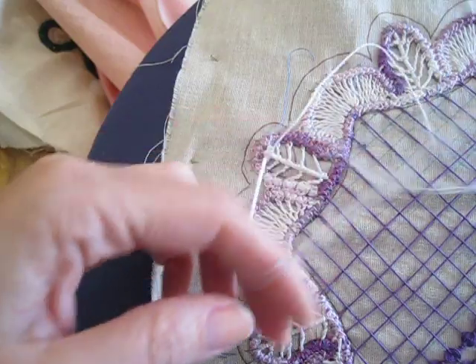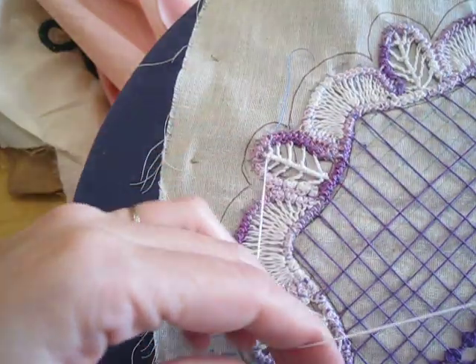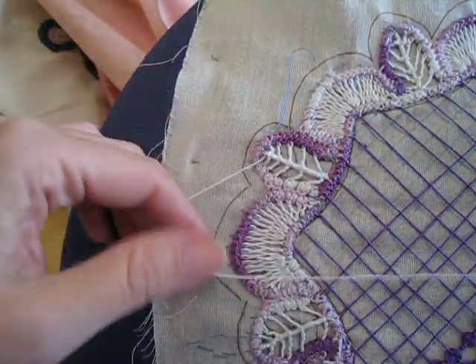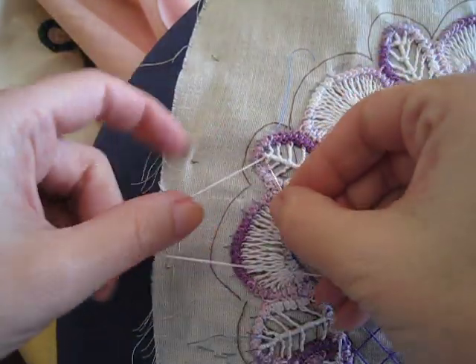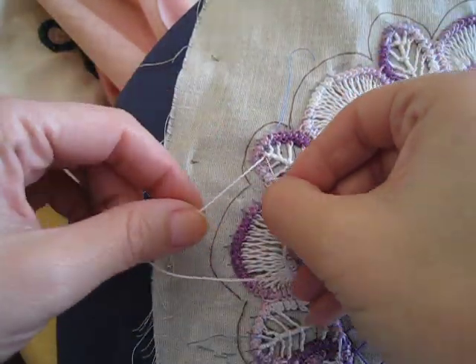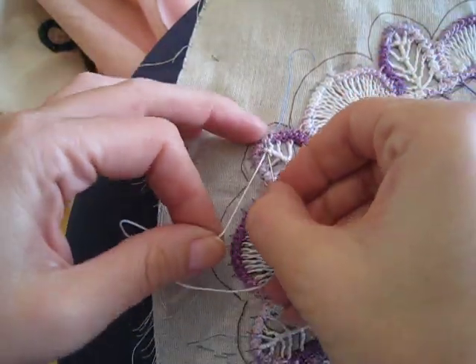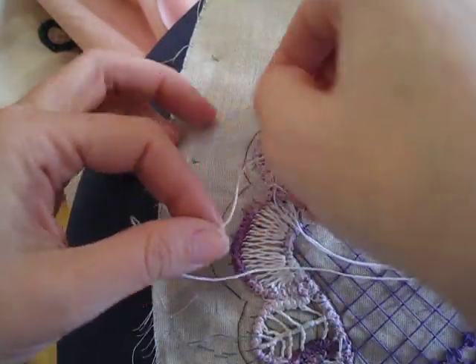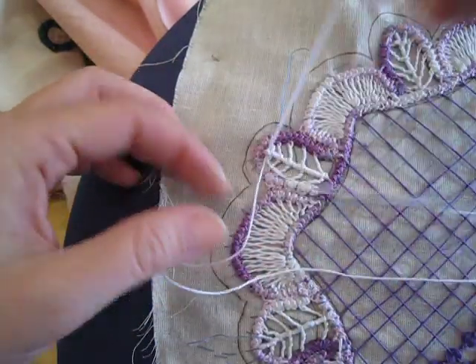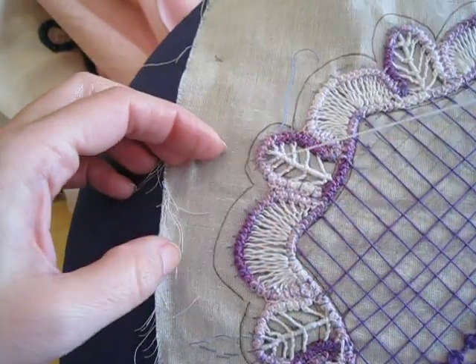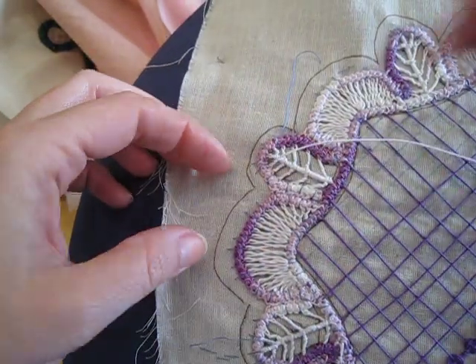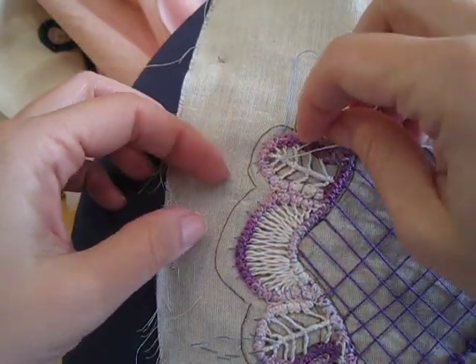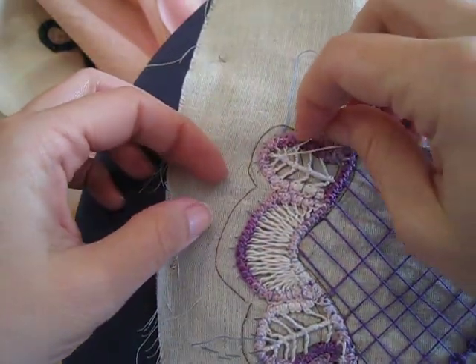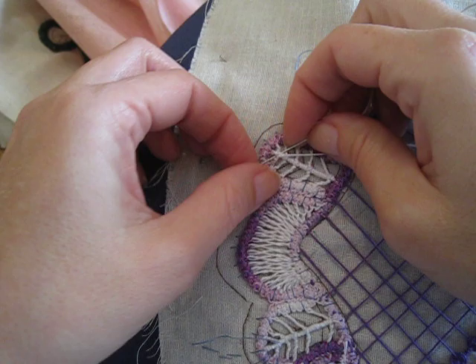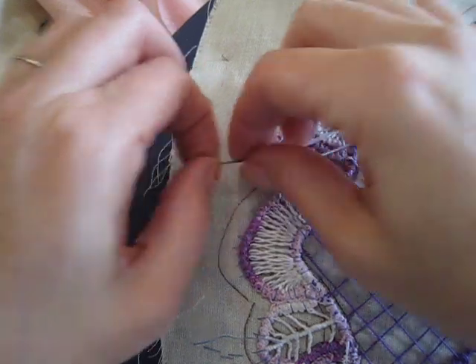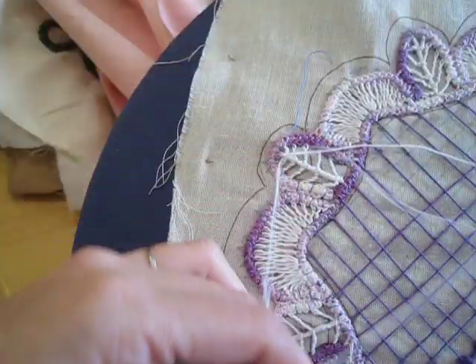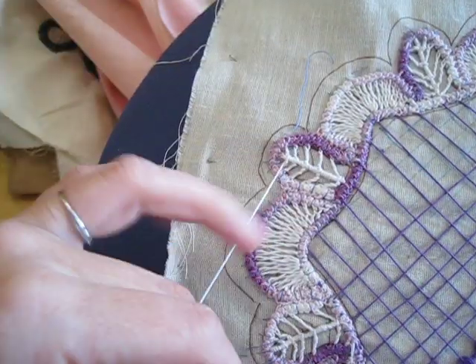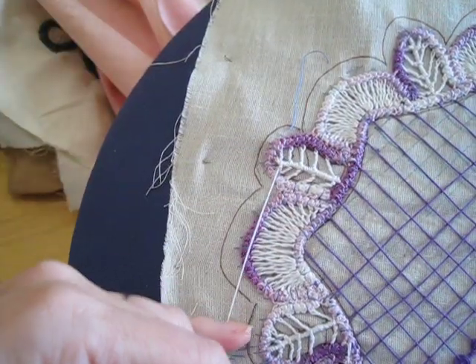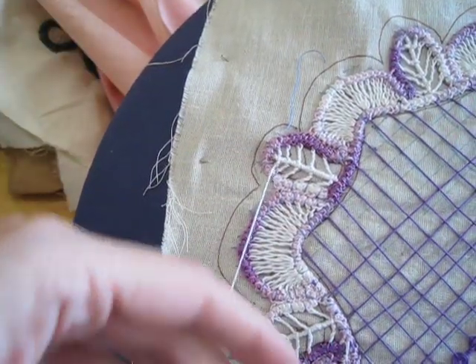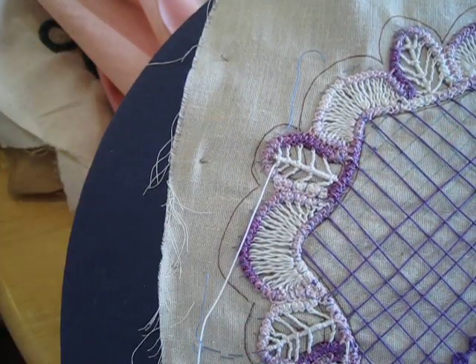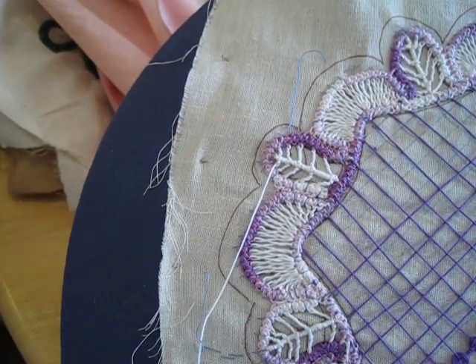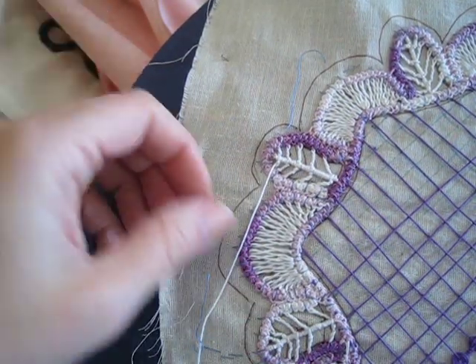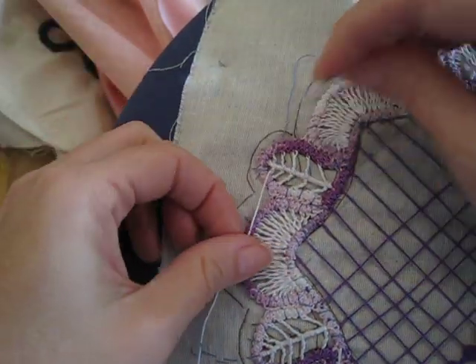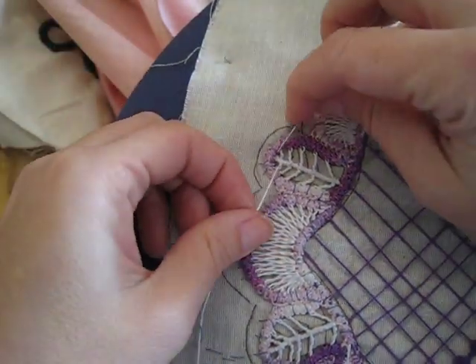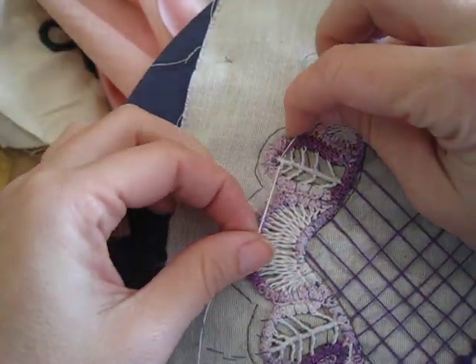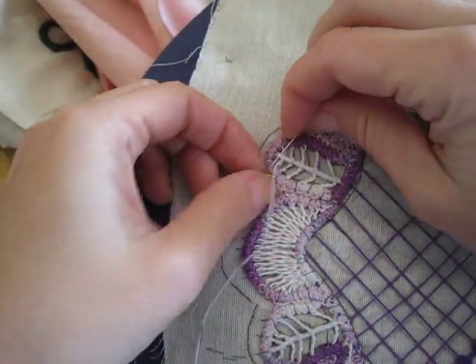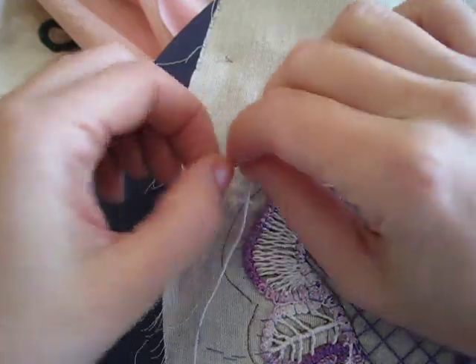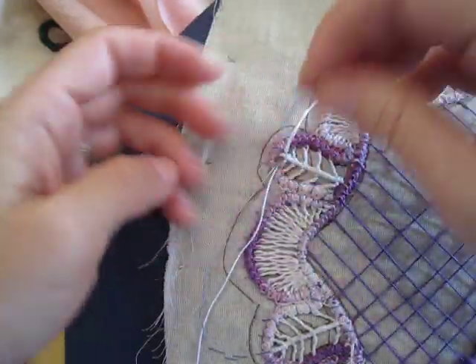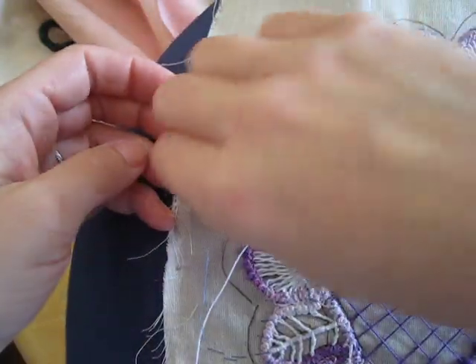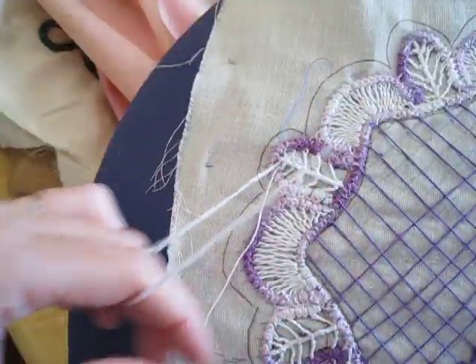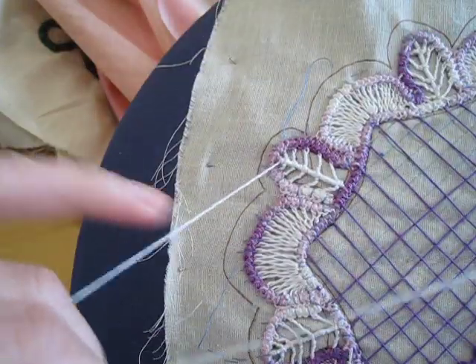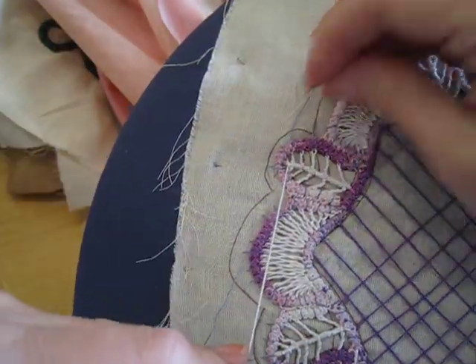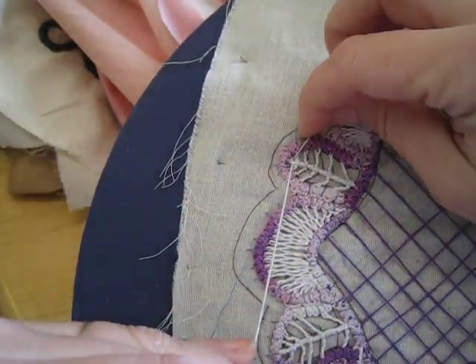I goofed — okay, let me go around the back. Now we're on the center trunk again and I'm wrapping it.